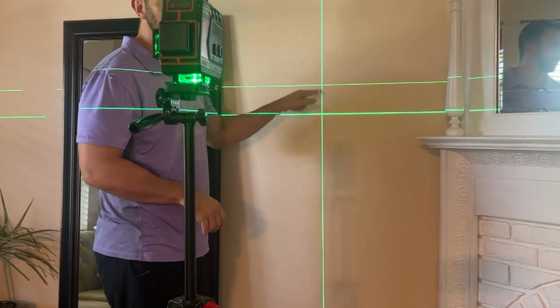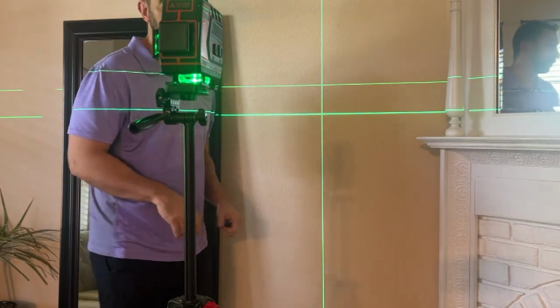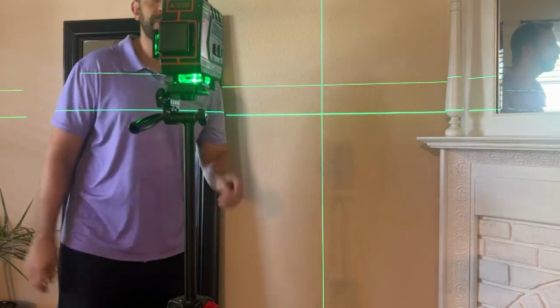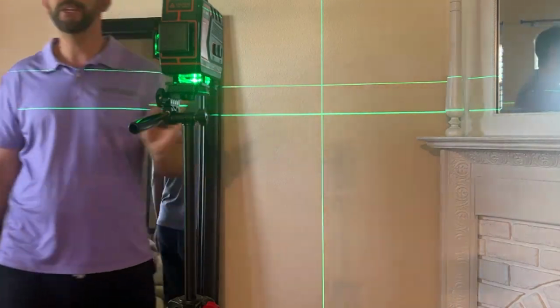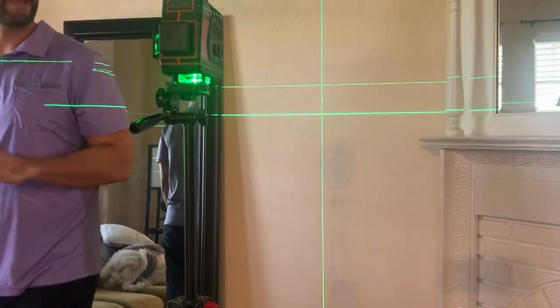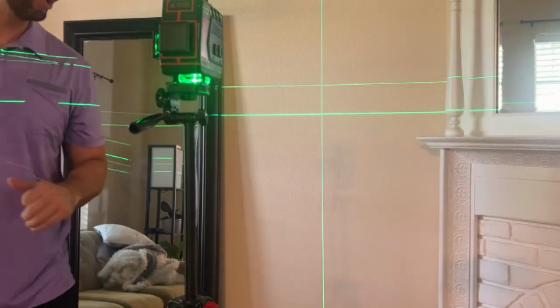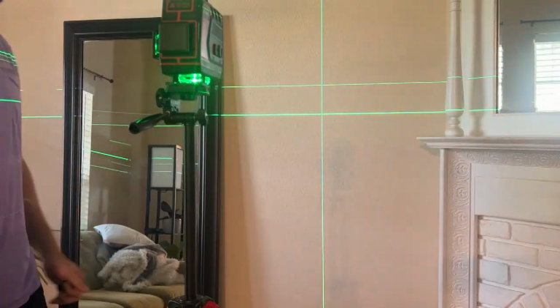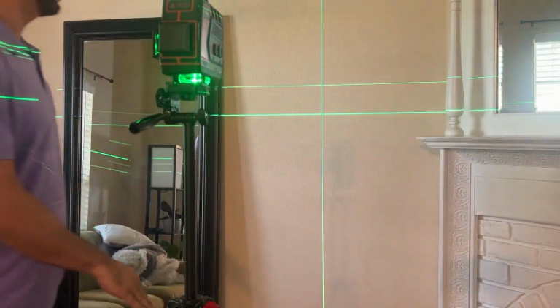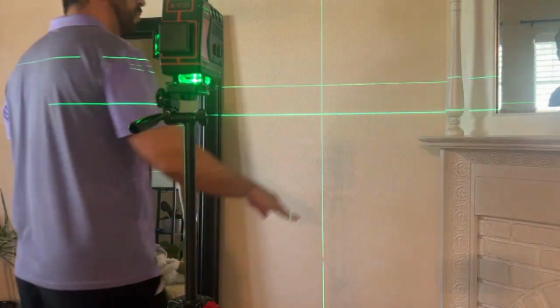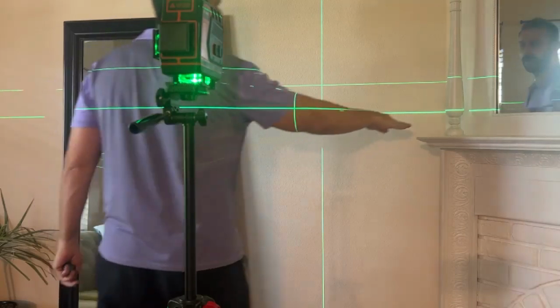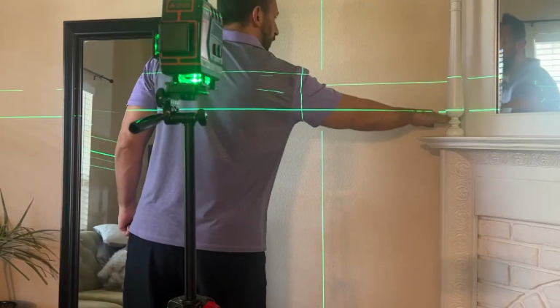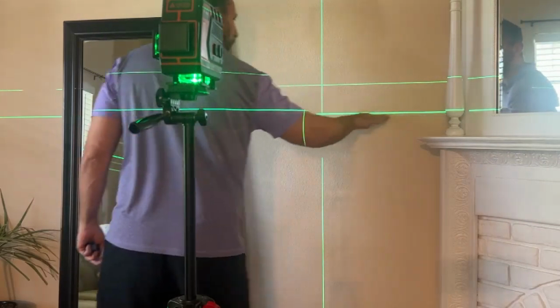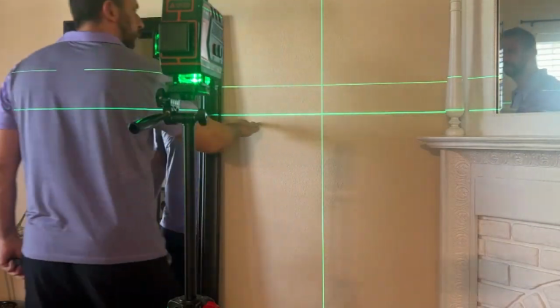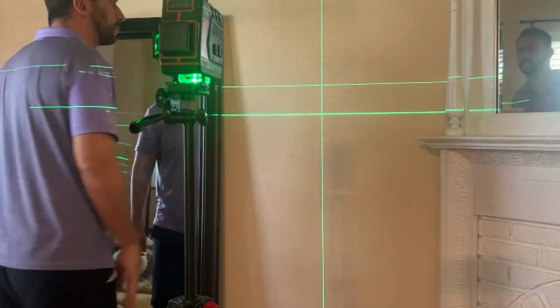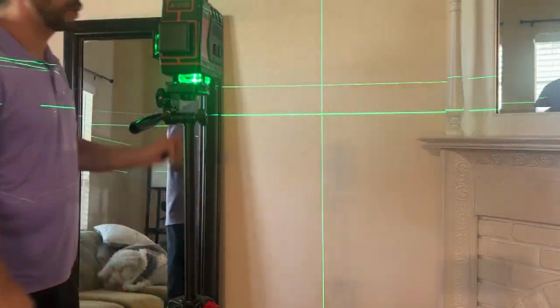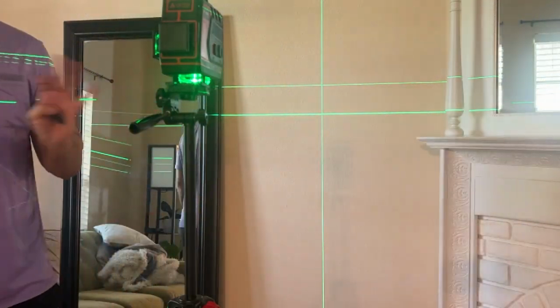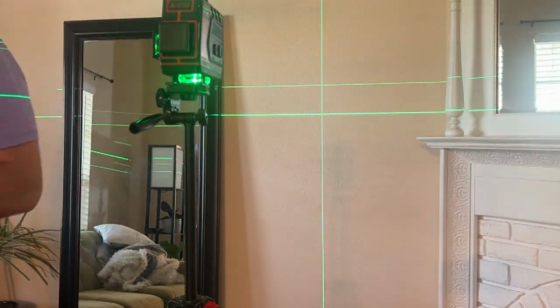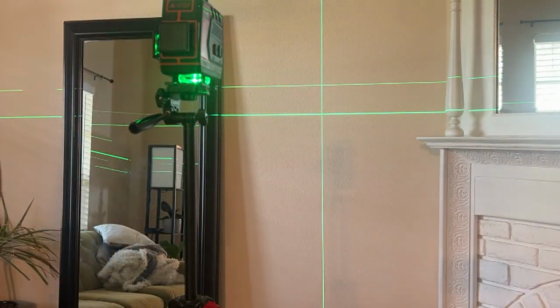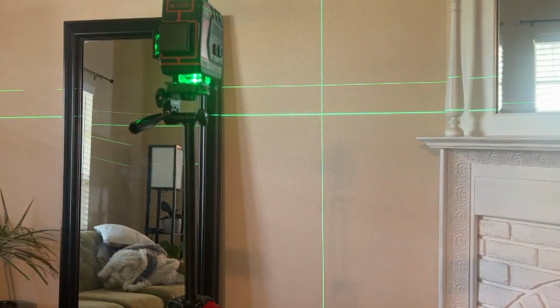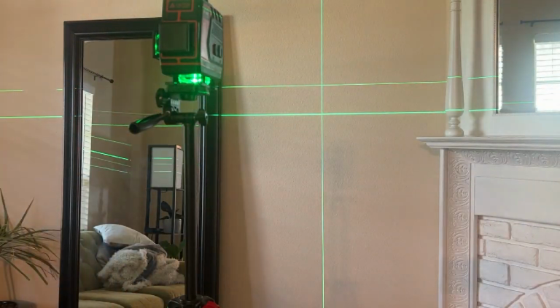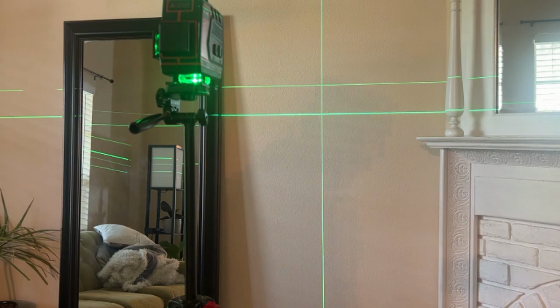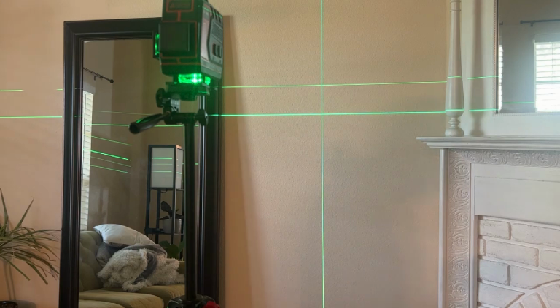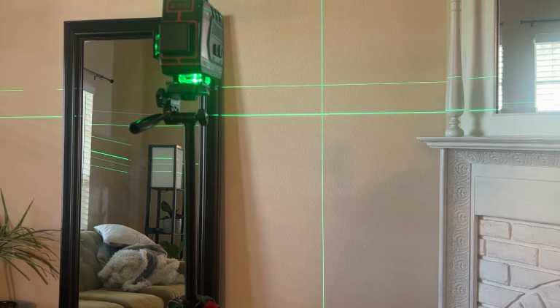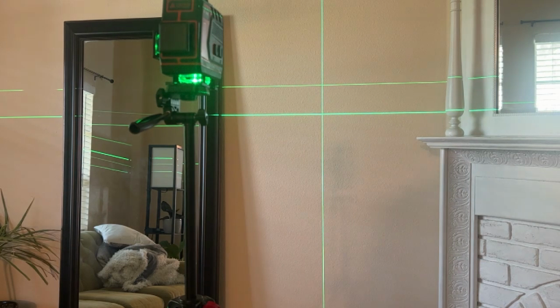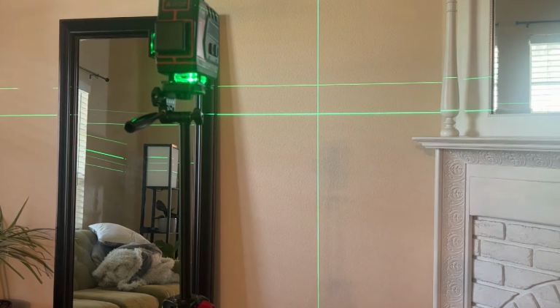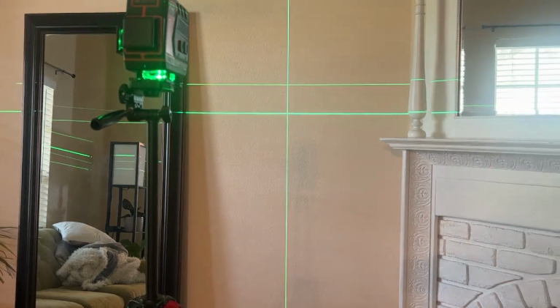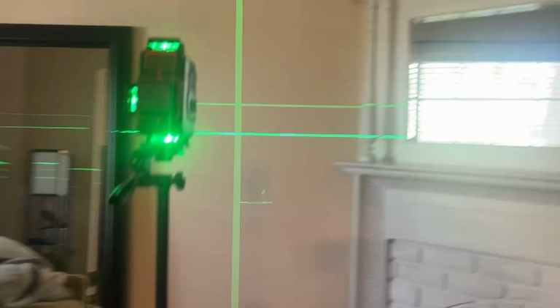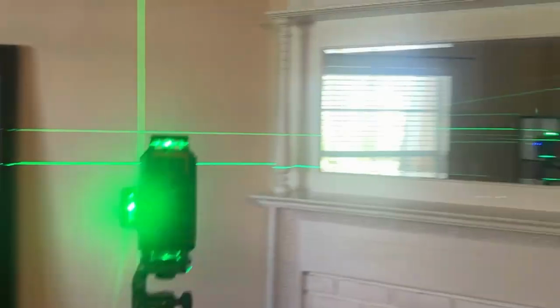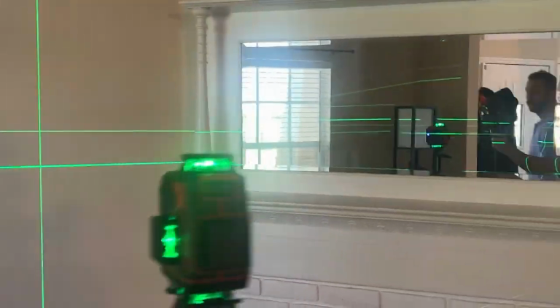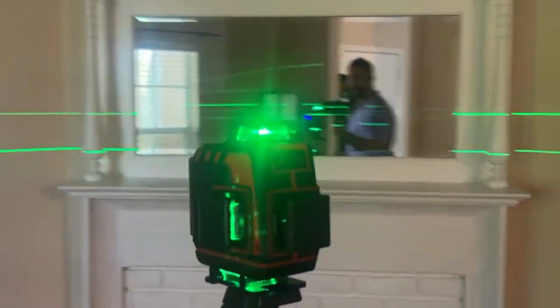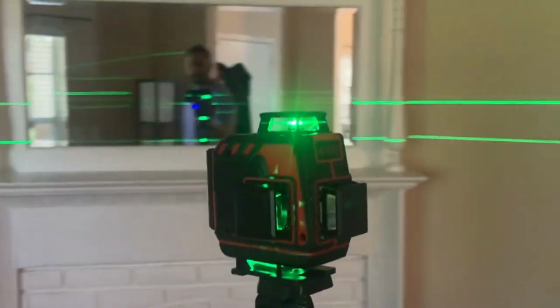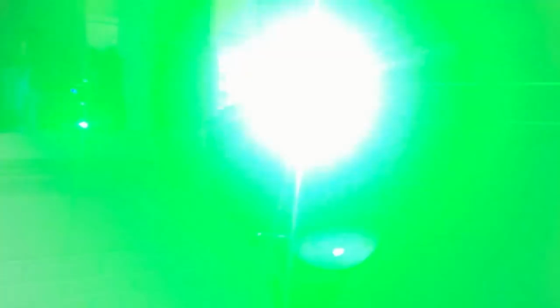Not anymore. If you're looking to do edging and want to put a border right here, well guess what? This is perfect. You want to draw a line in your wall? Well guess what? This is perfect. I've honestly never seen a device so straightforward and precise.